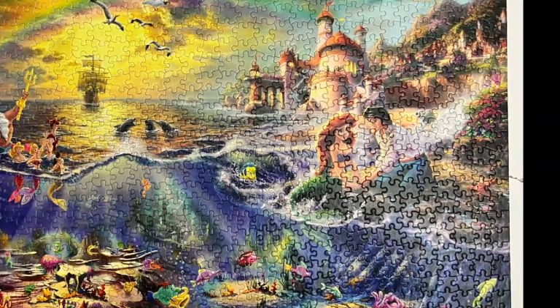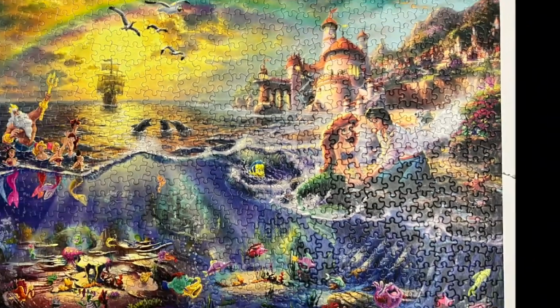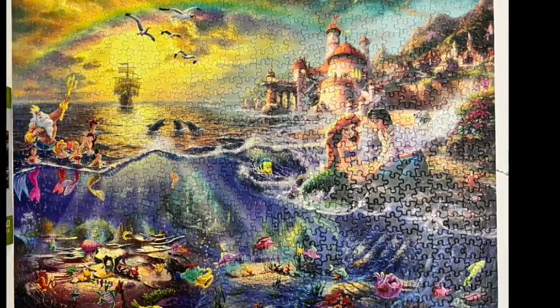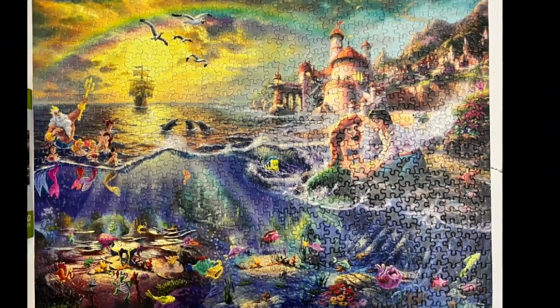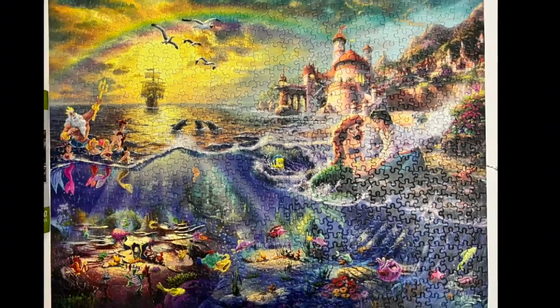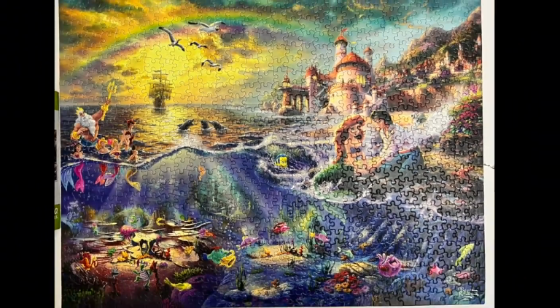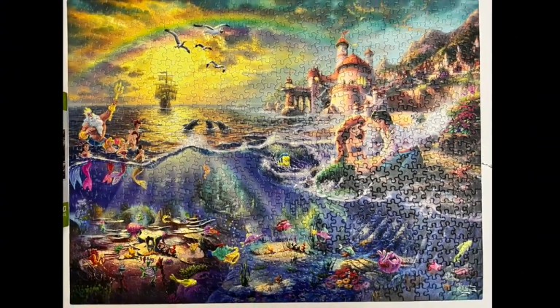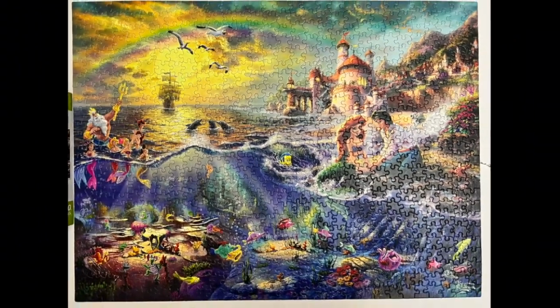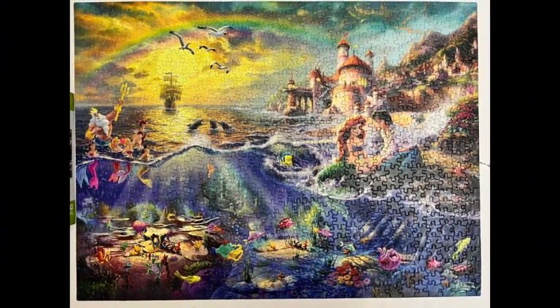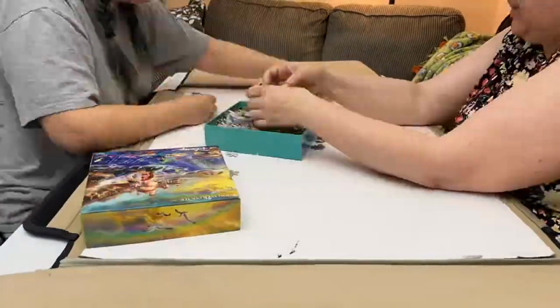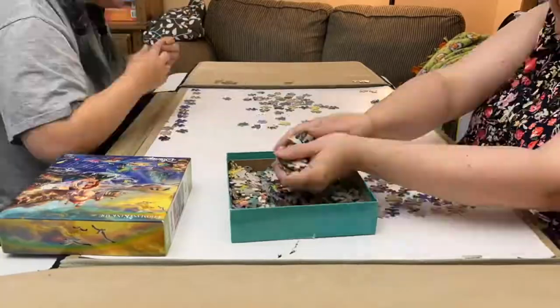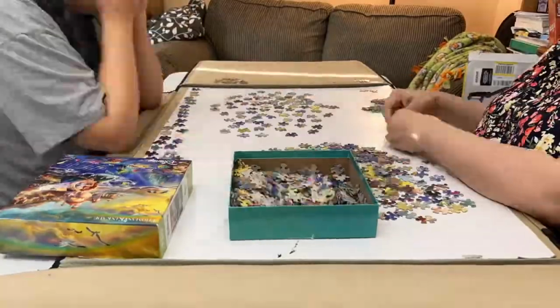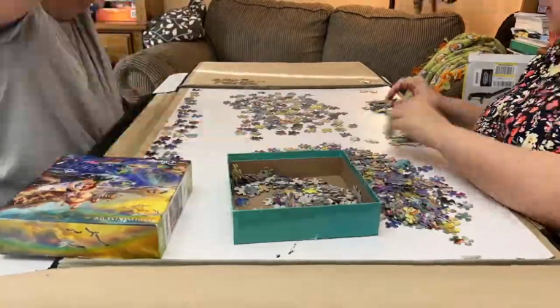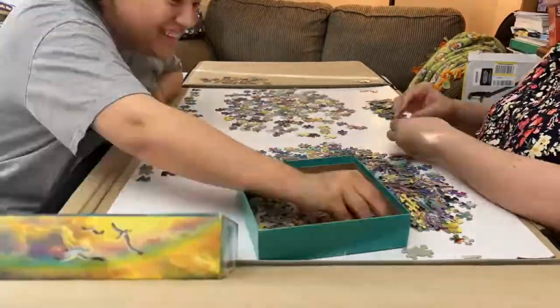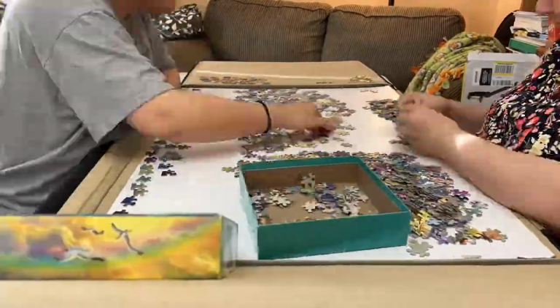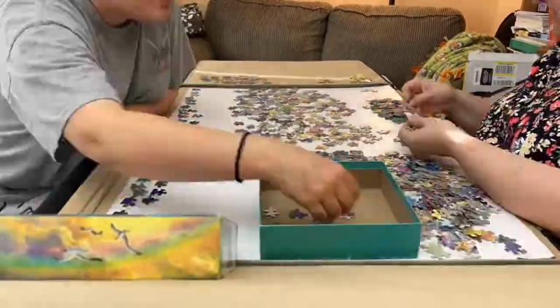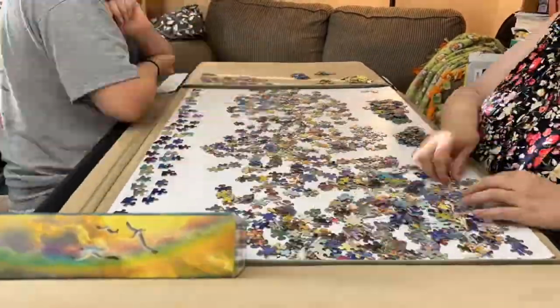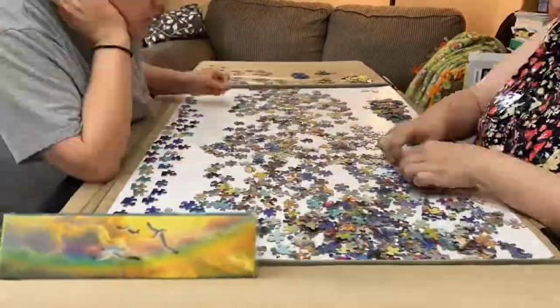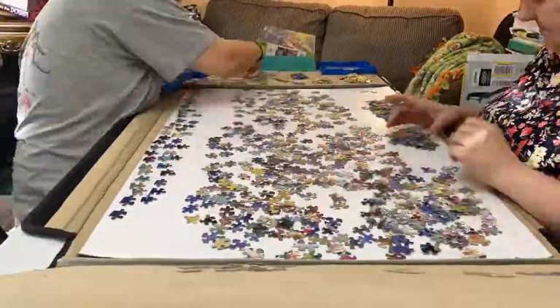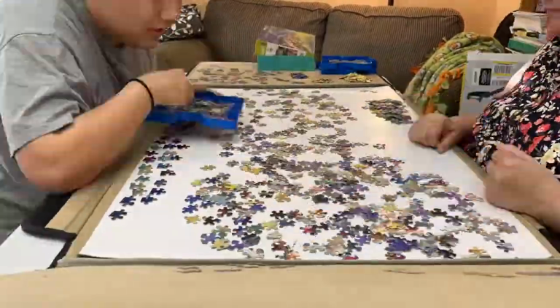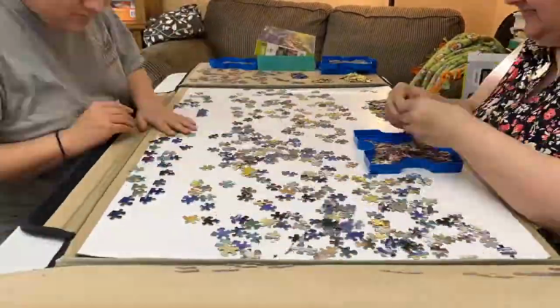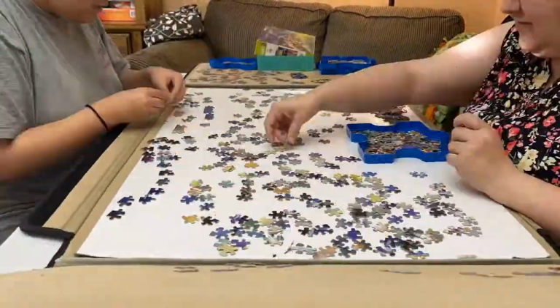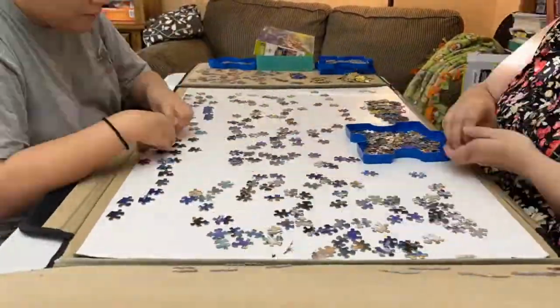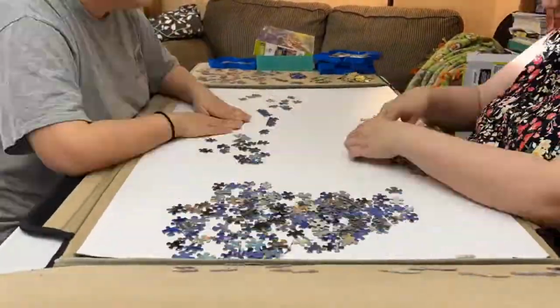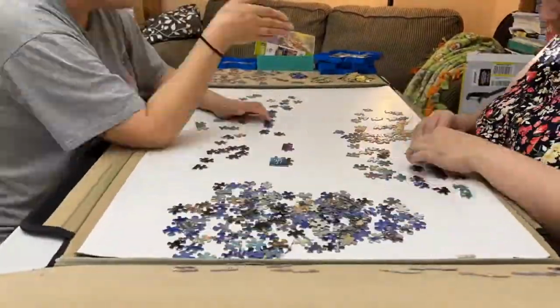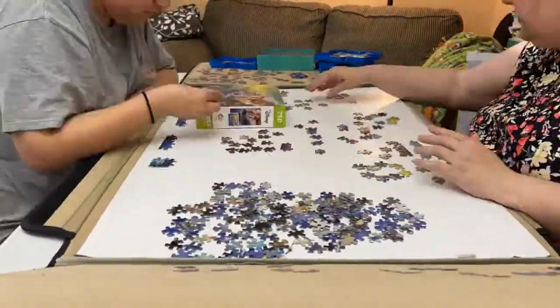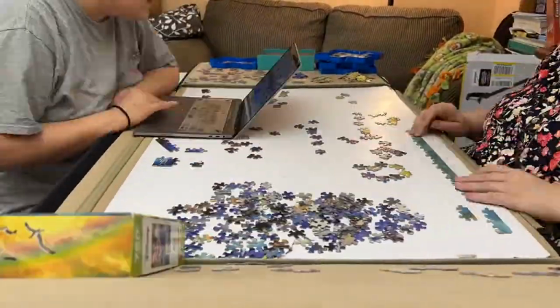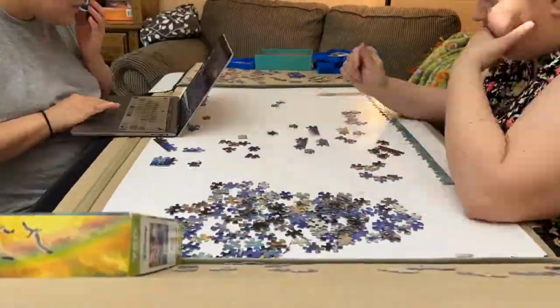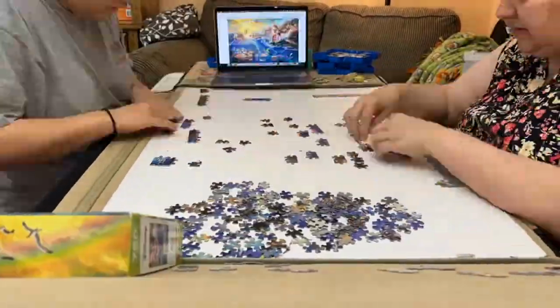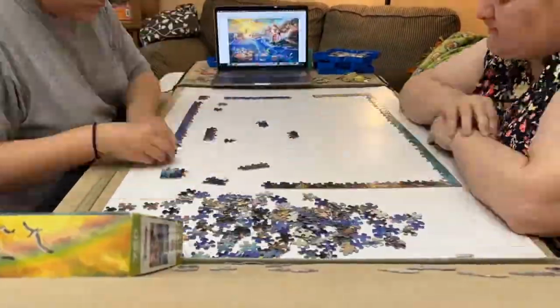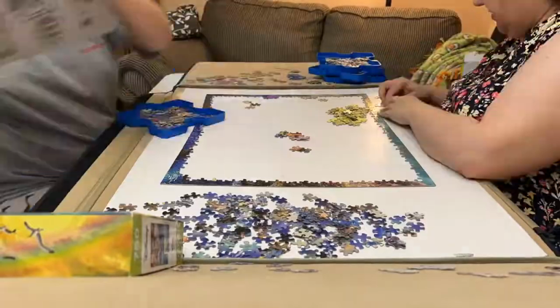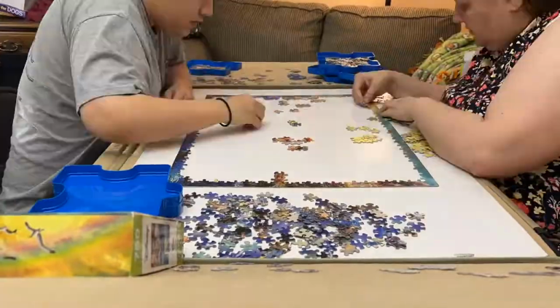The puzzle took us three hours of casual puzzling. We worked on the border first and then worked inward. Sarah went above sea level and I went below.